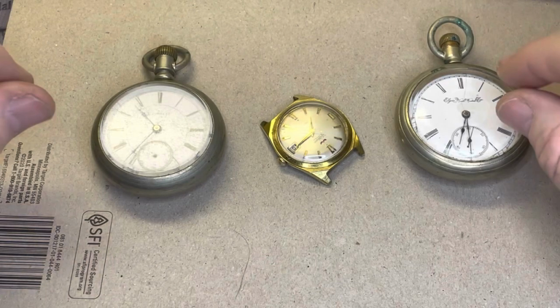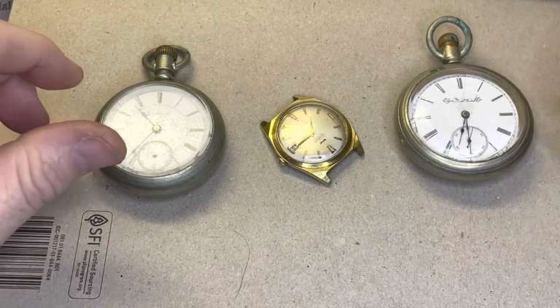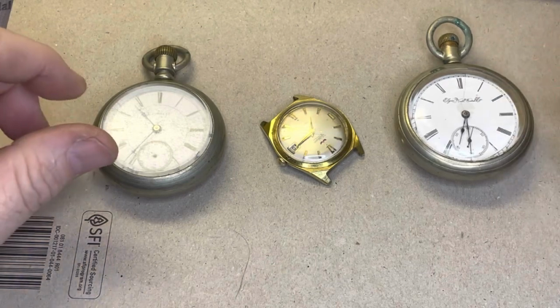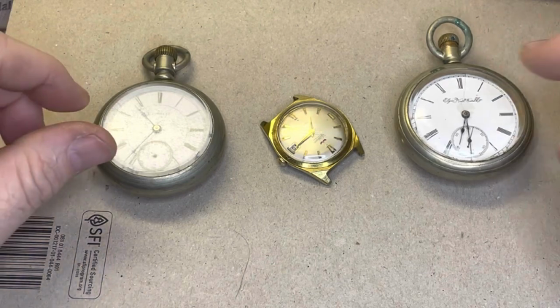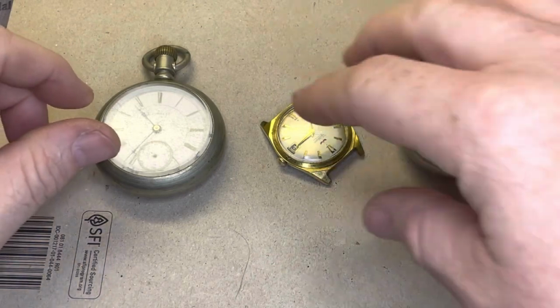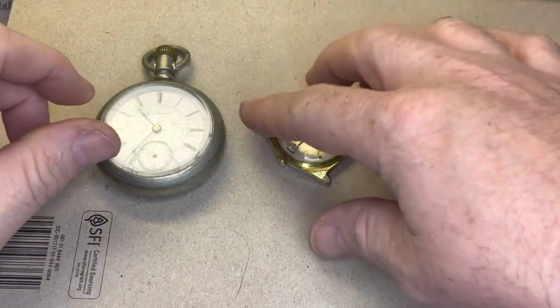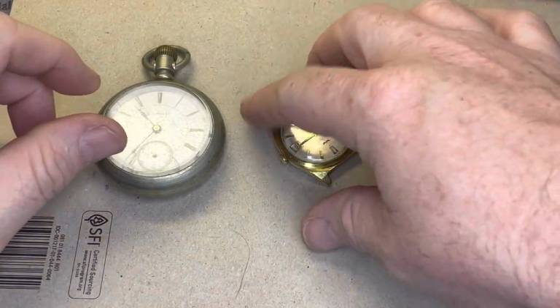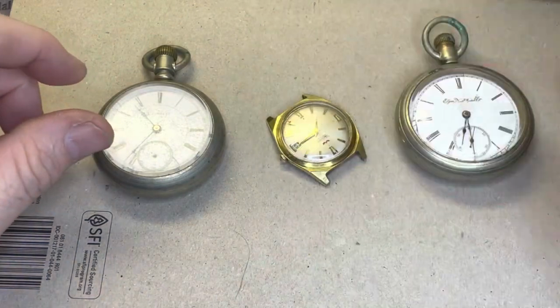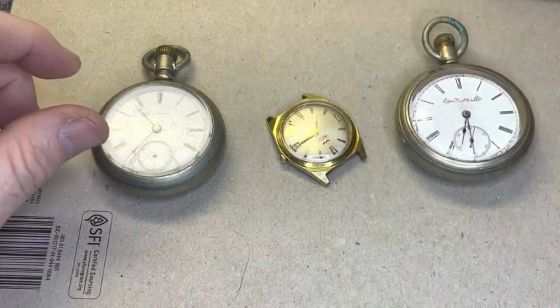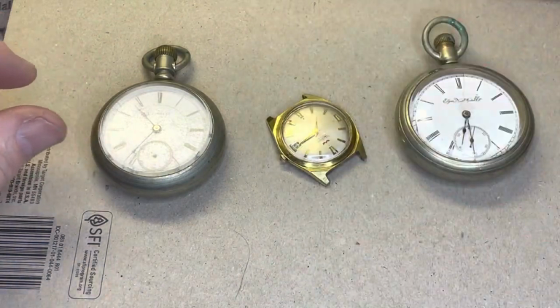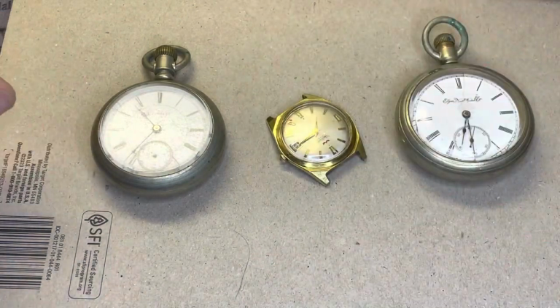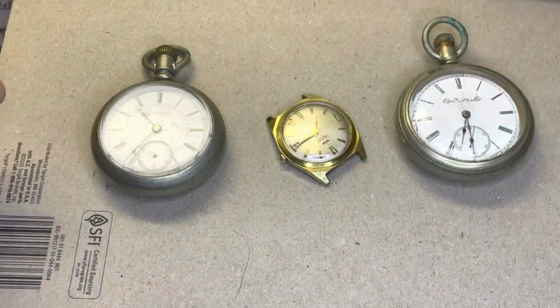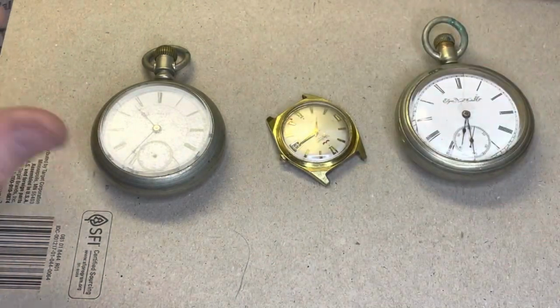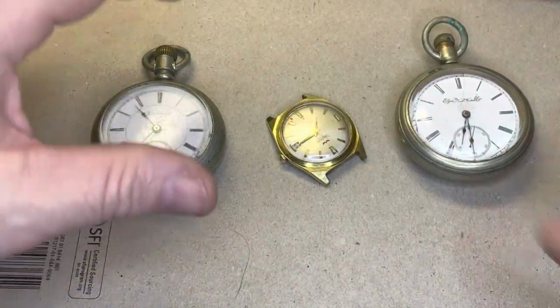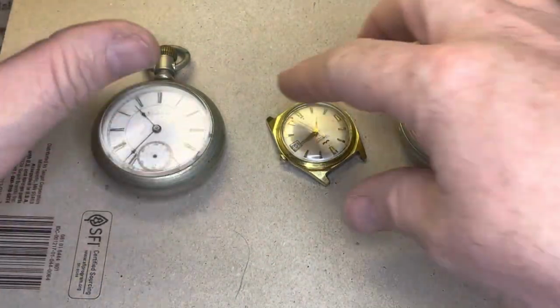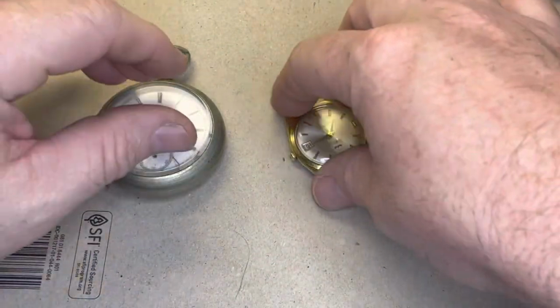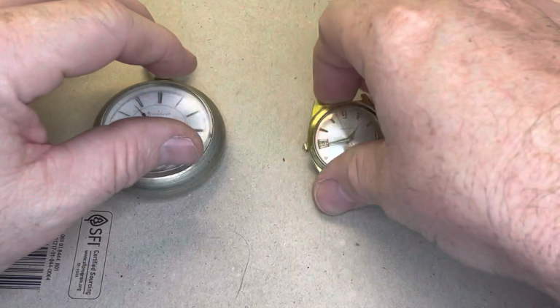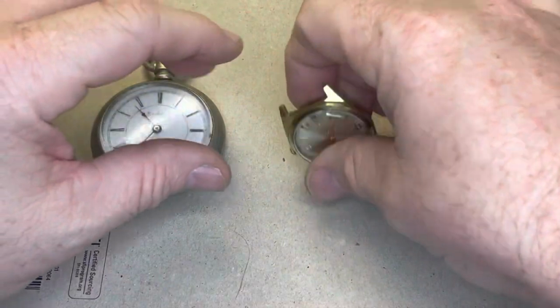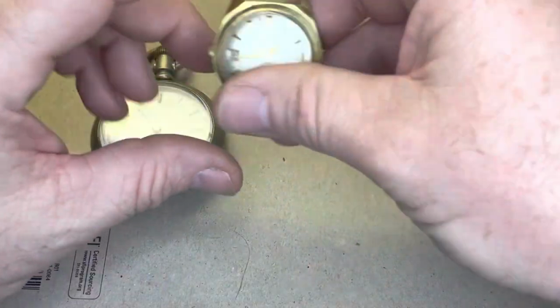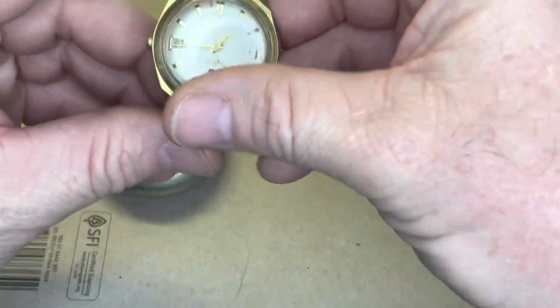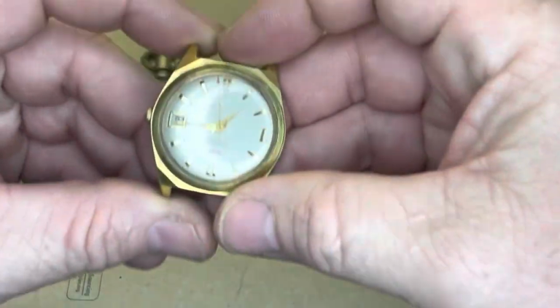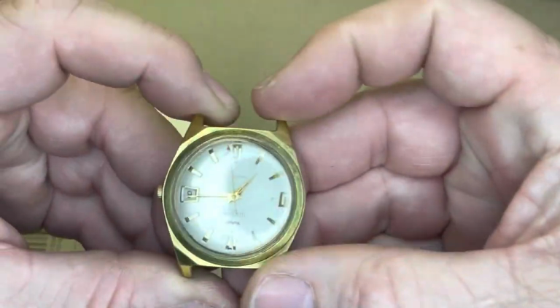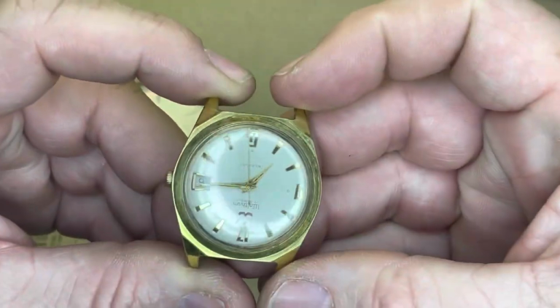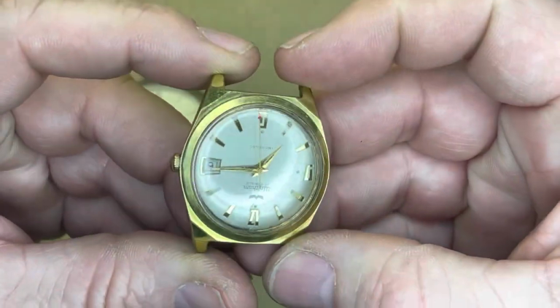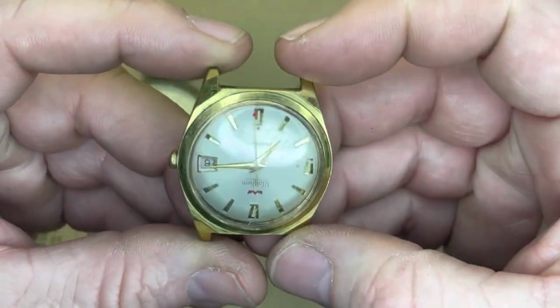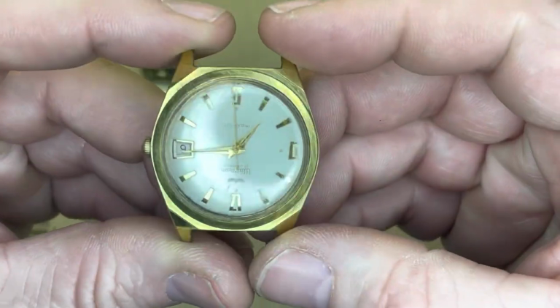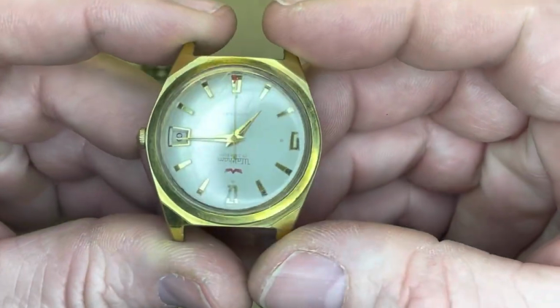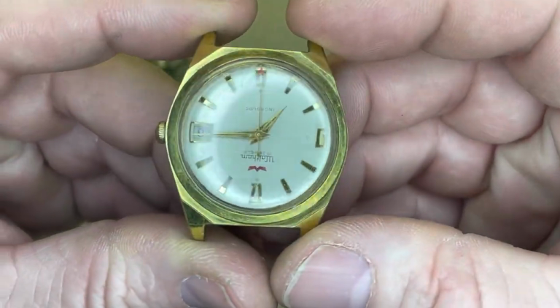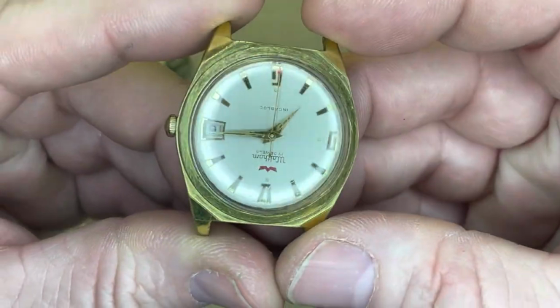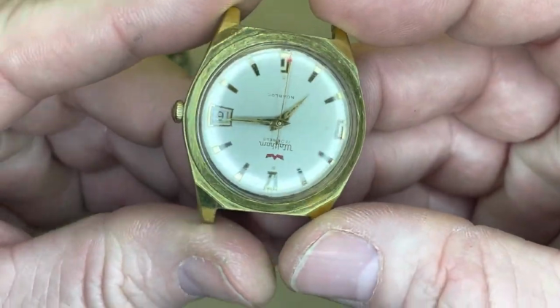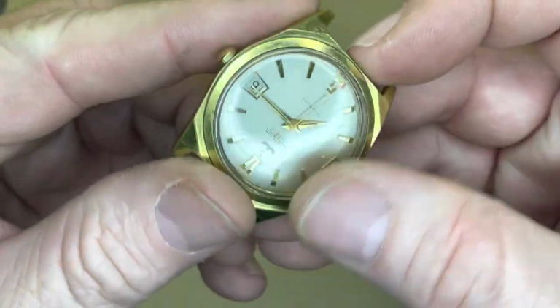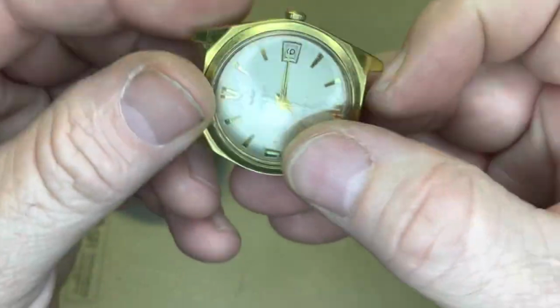Hey, what's up? It's Len. I'm a coin guy, but you know what else? I'm also a watch guy.